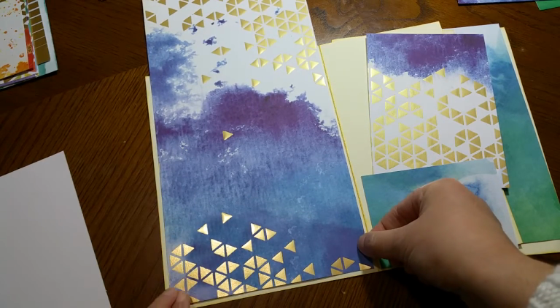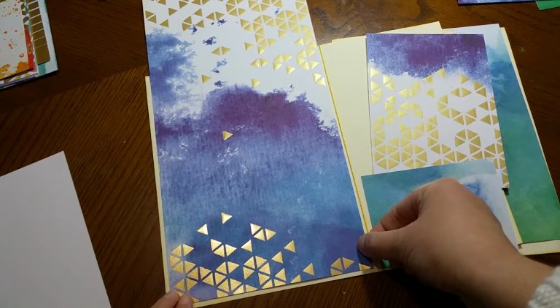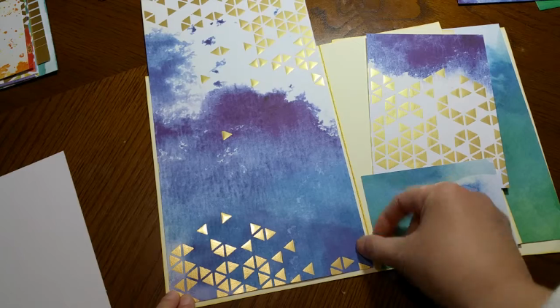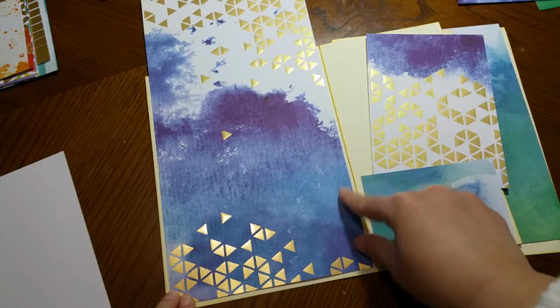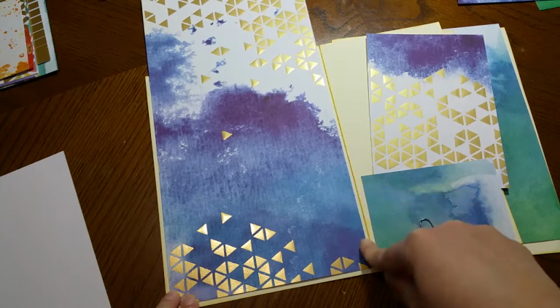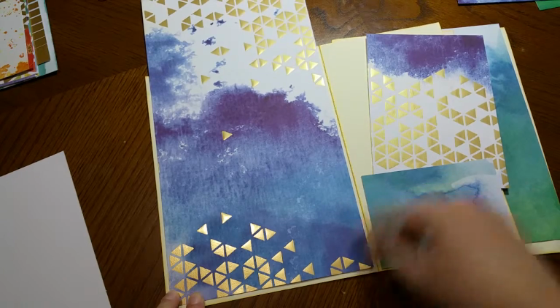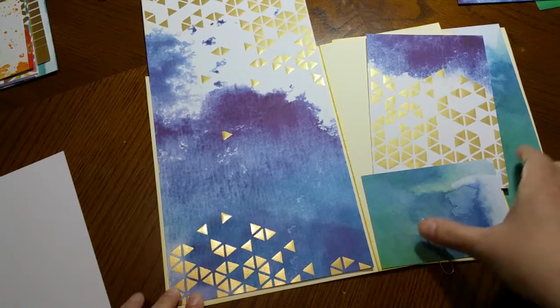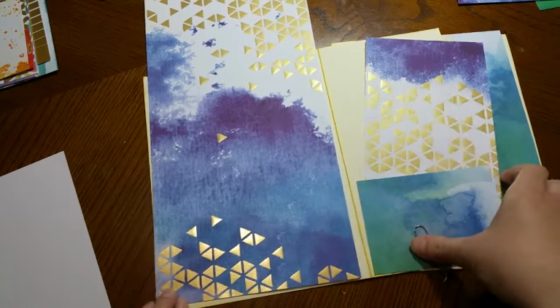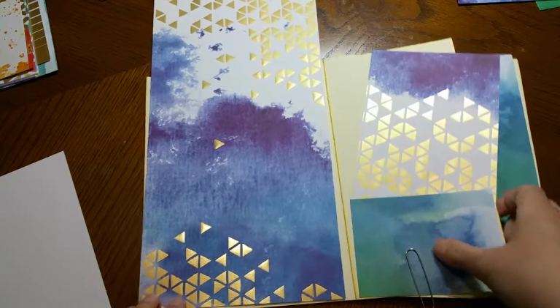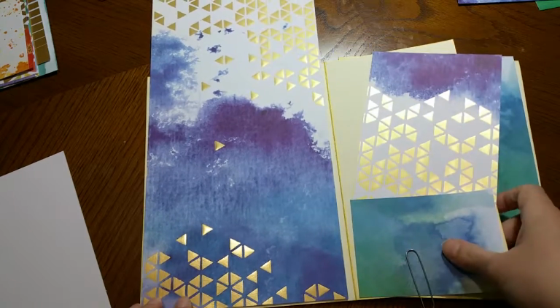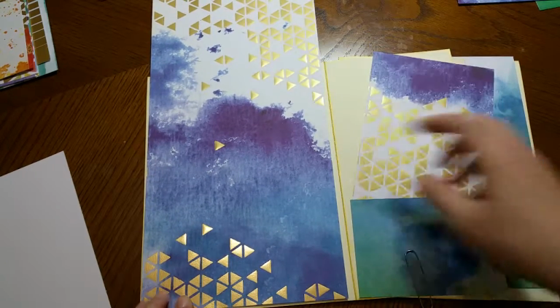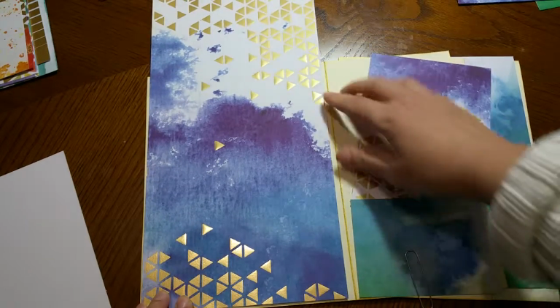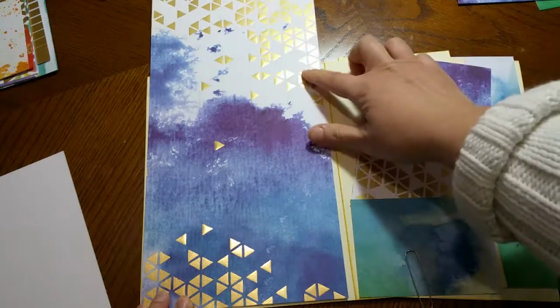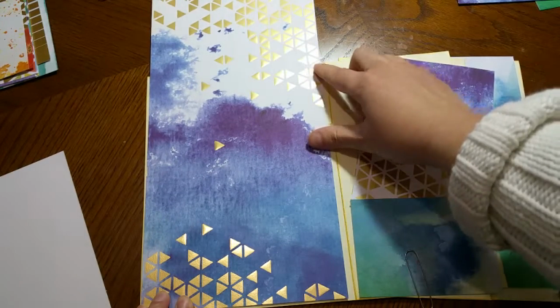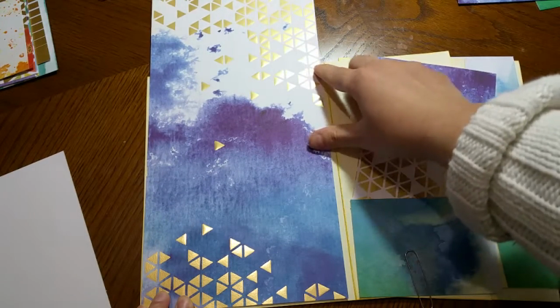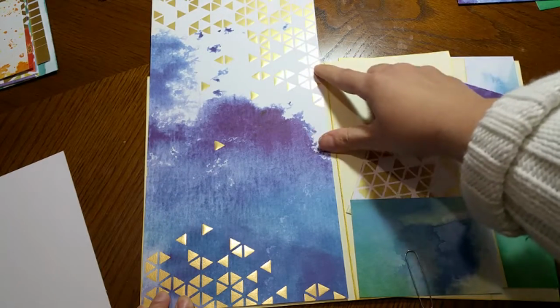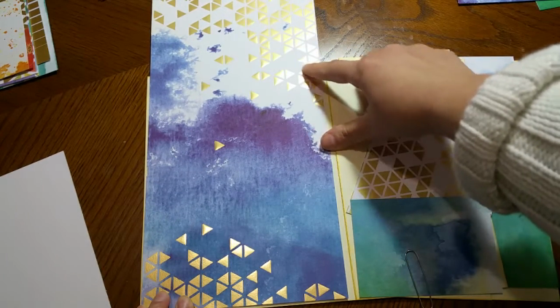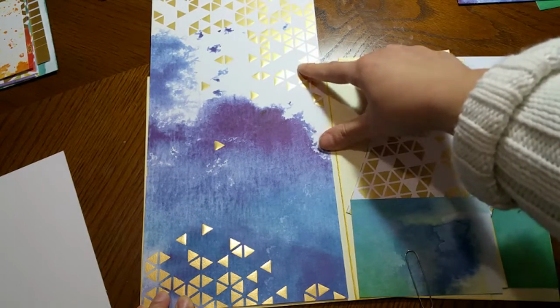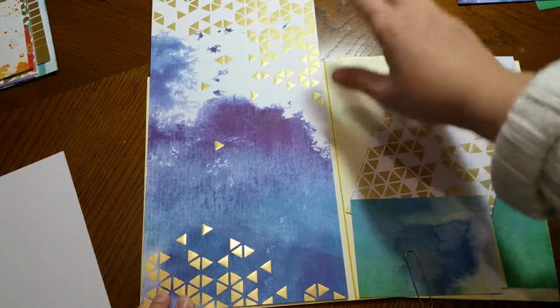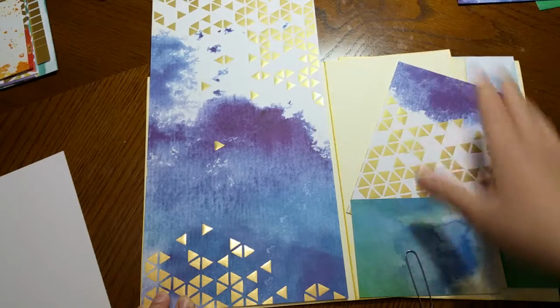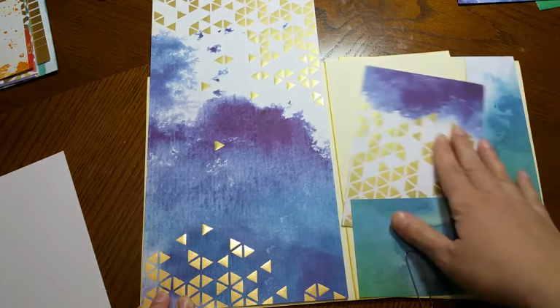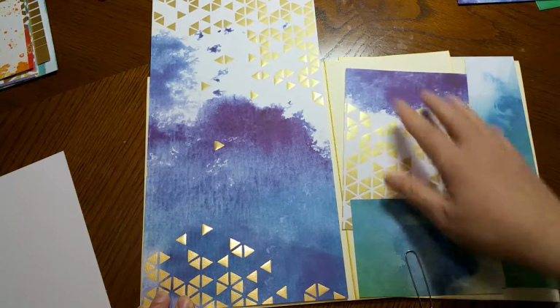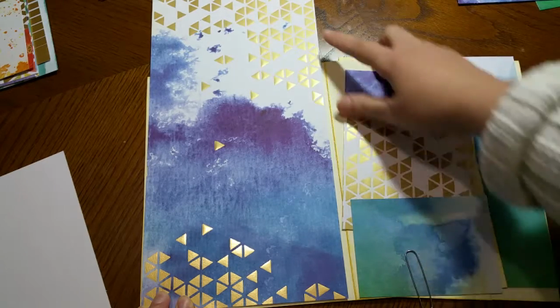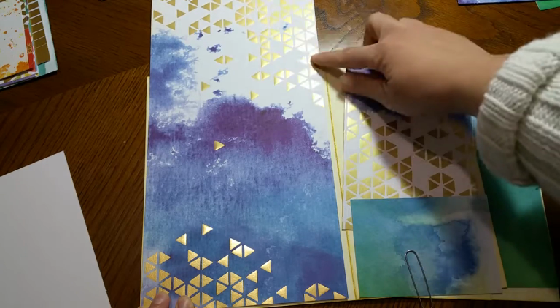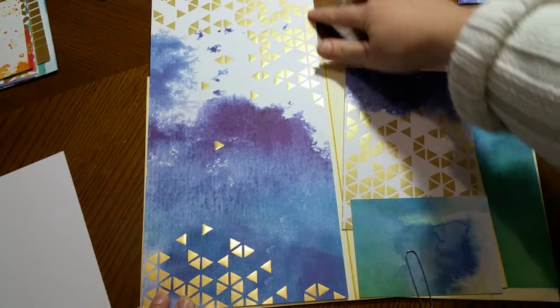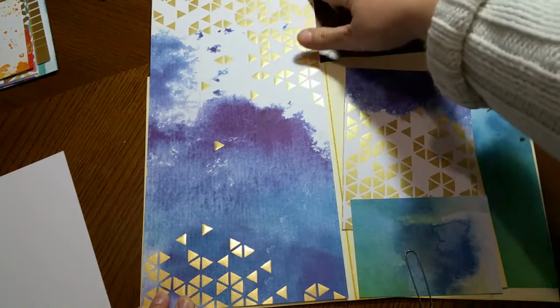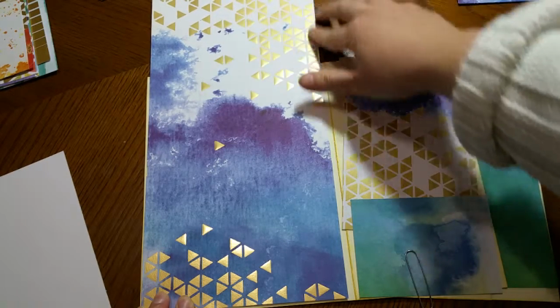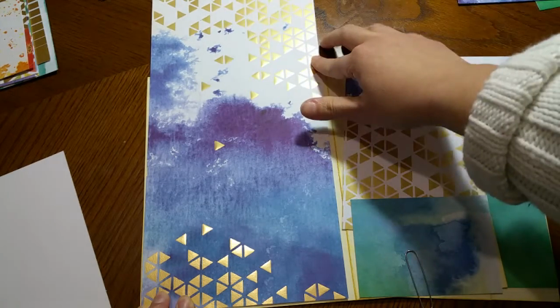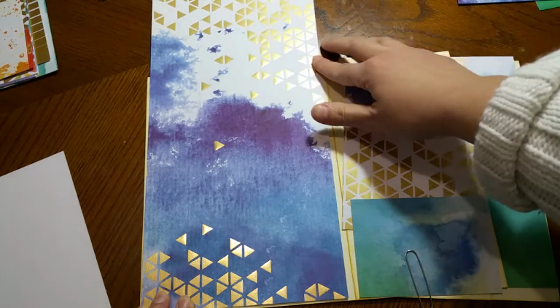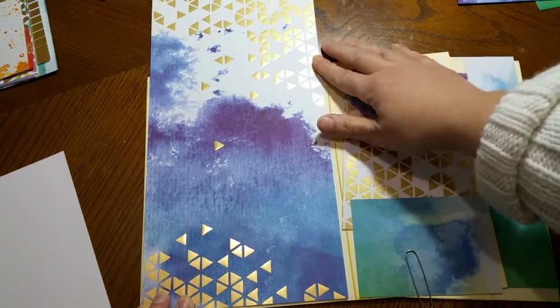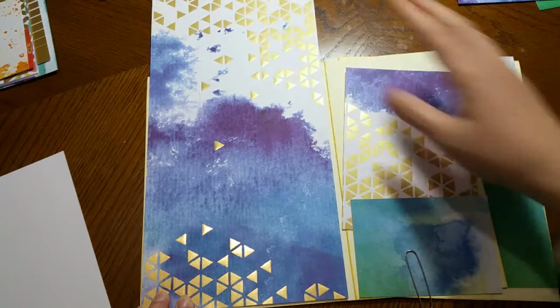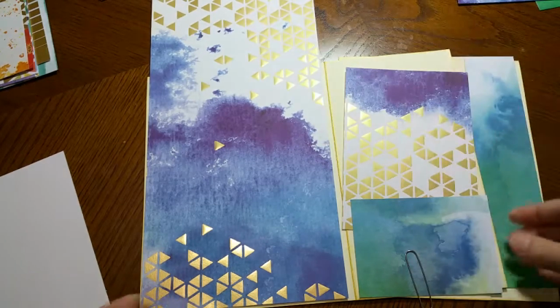That gives me a one-eighth of an inch margin all around. So this is going to get cut — I'm going to cut this top part and probably save it as a card later on.